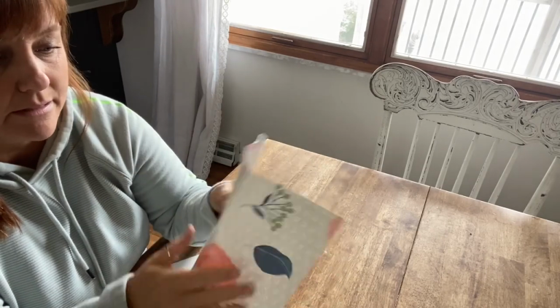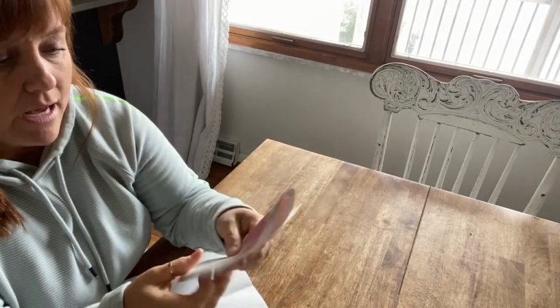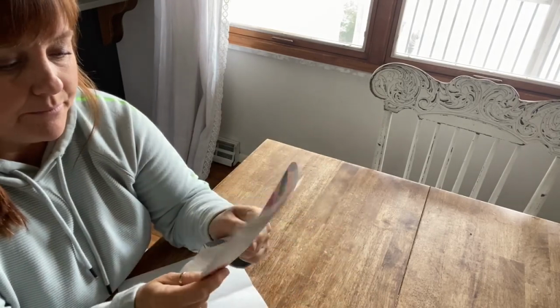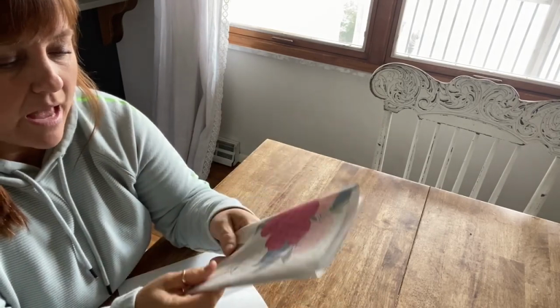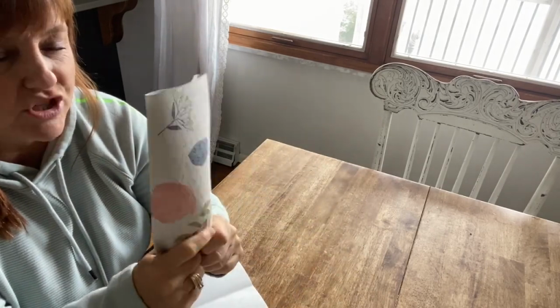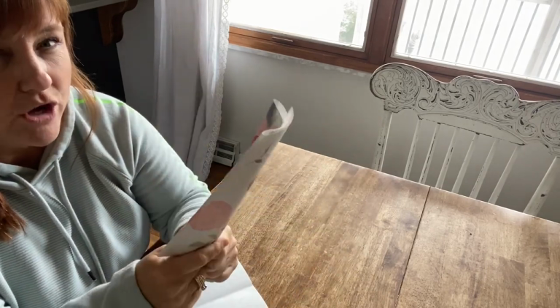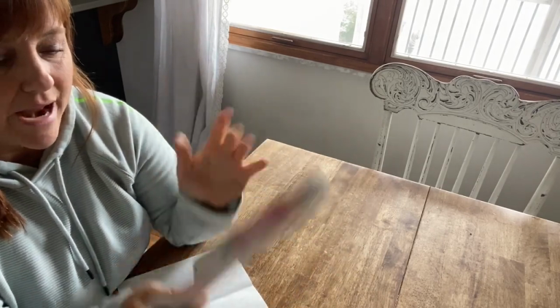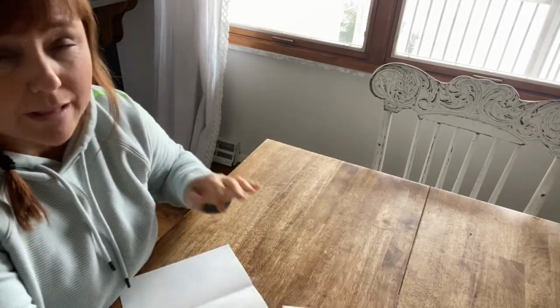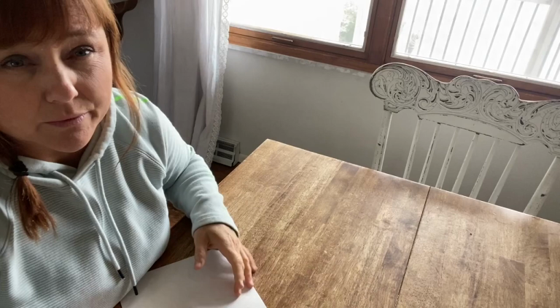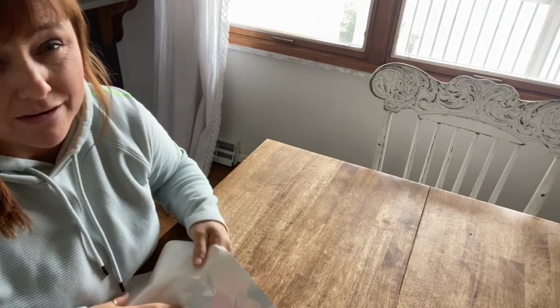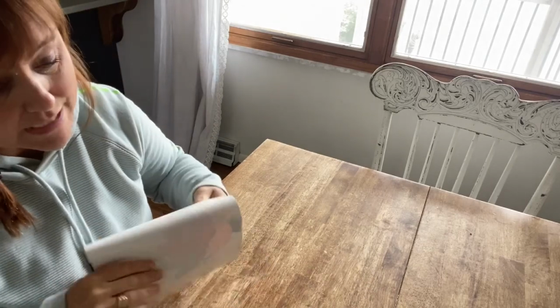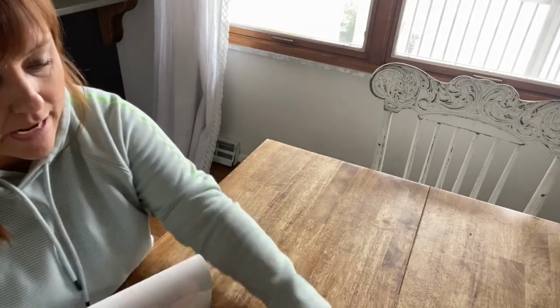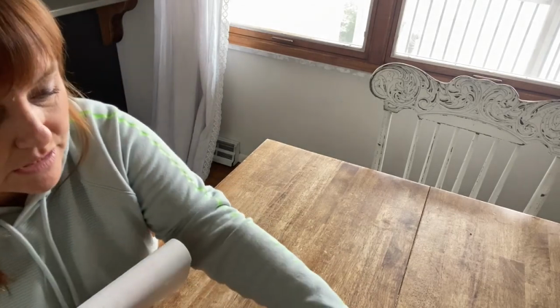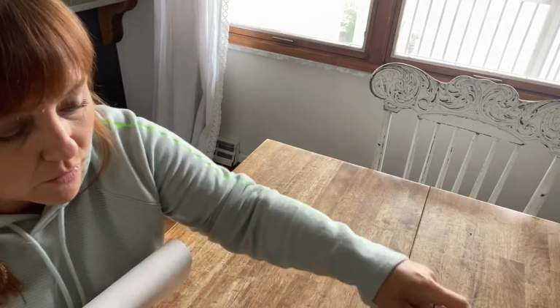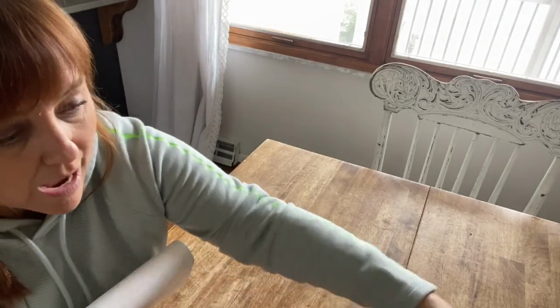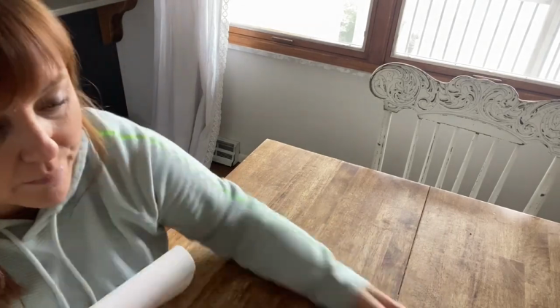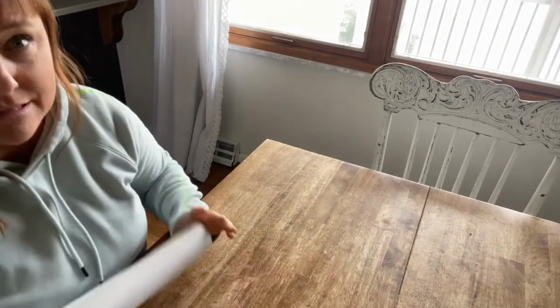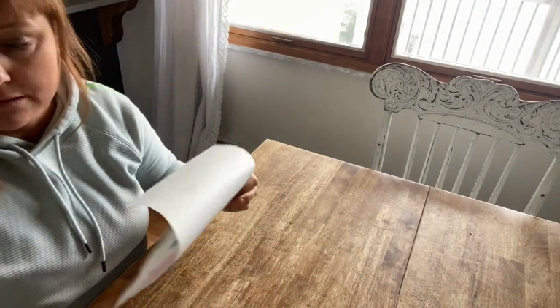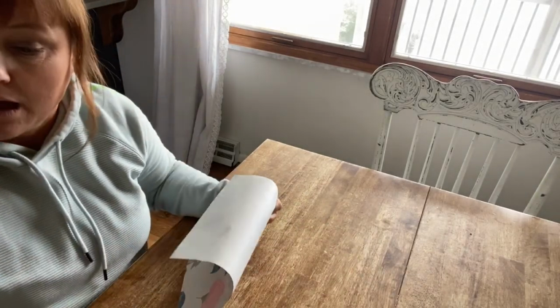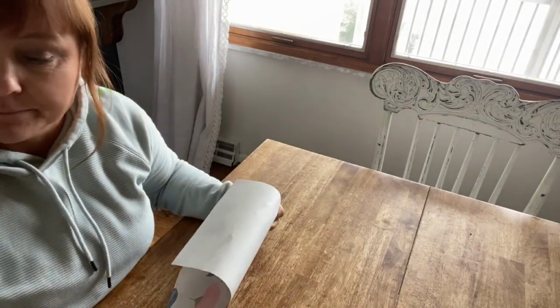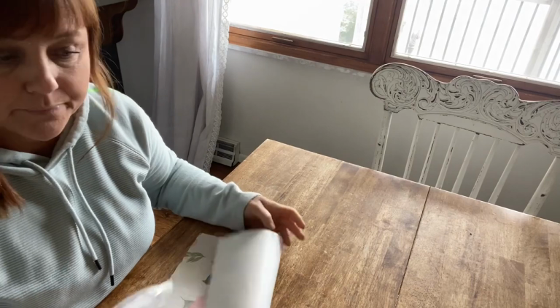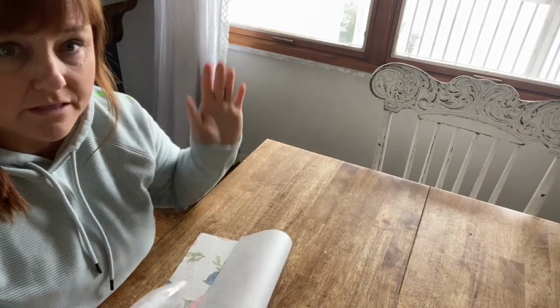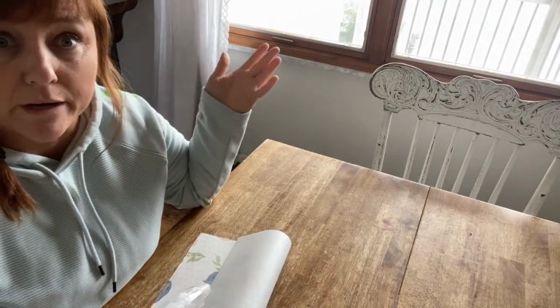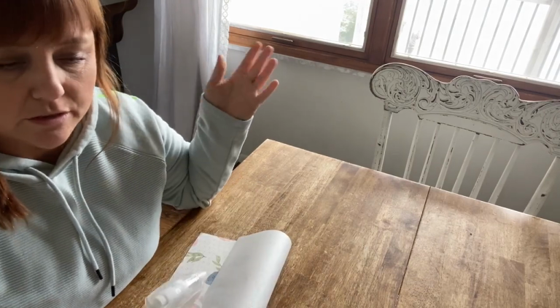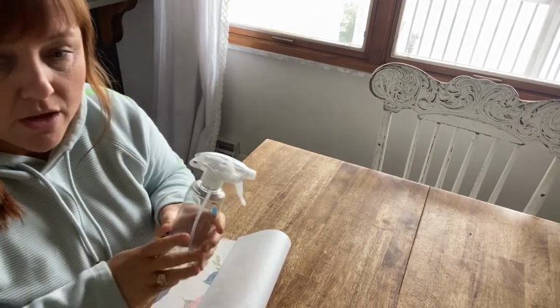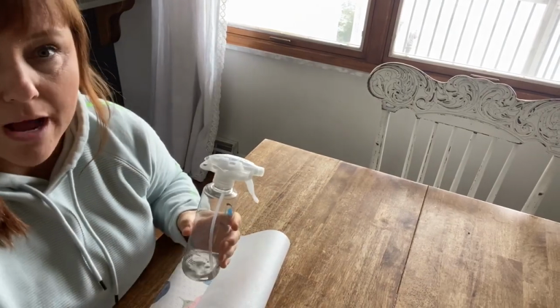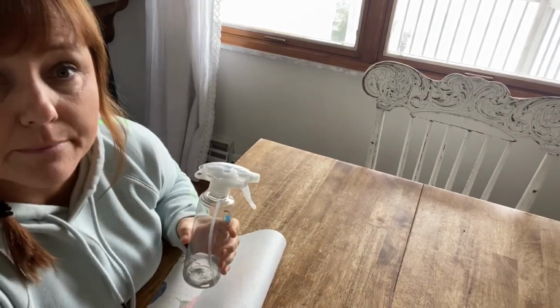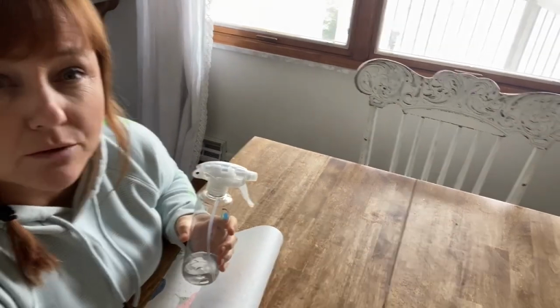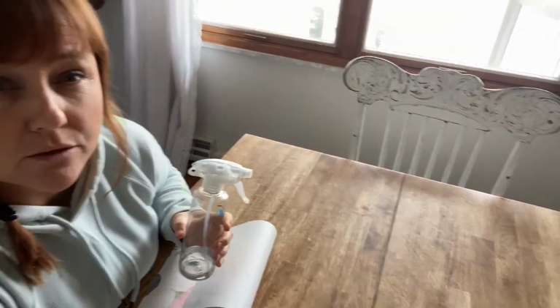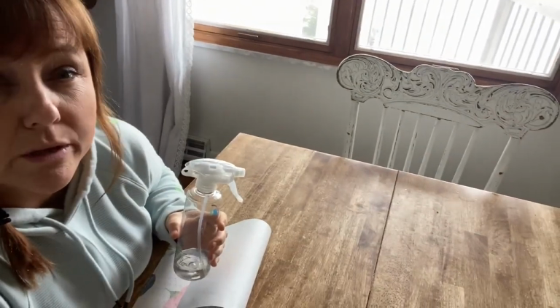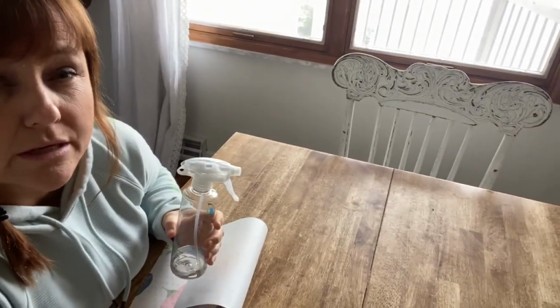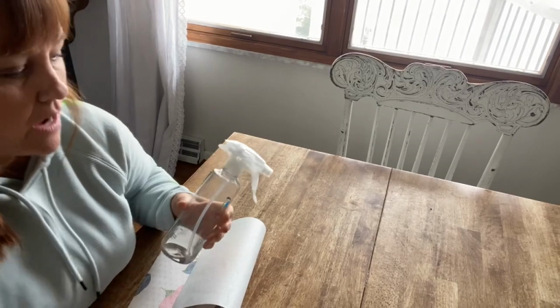I know that I can do a lot better with the amount of paper towels that I use. I'm hoping this is a great alternative for how many paper towels we use here in our house.